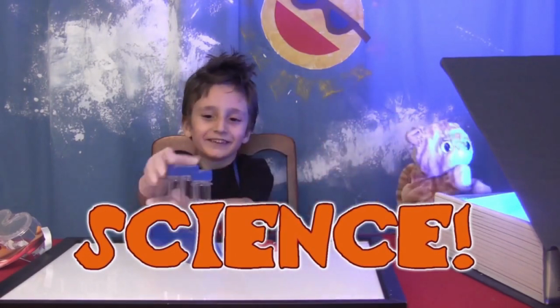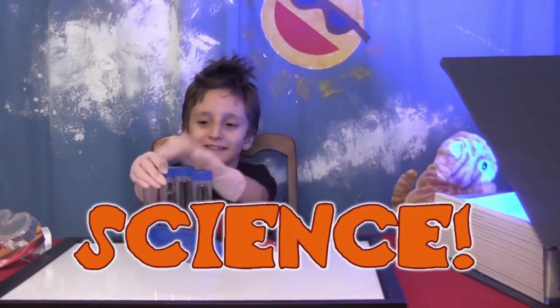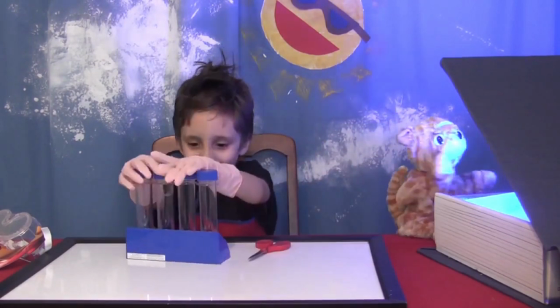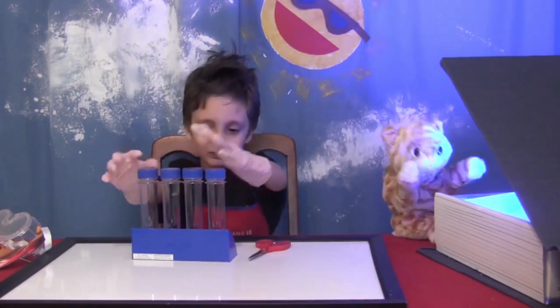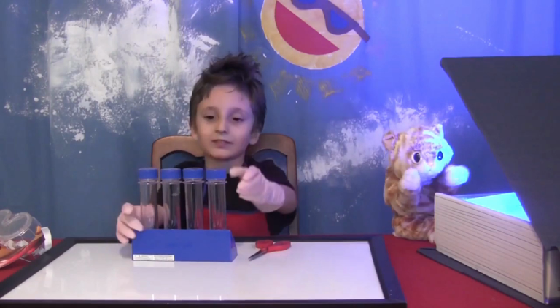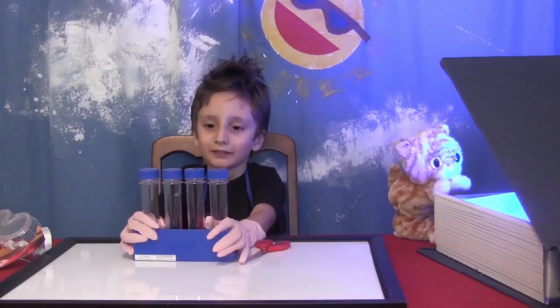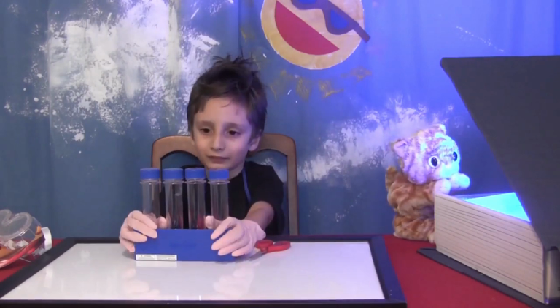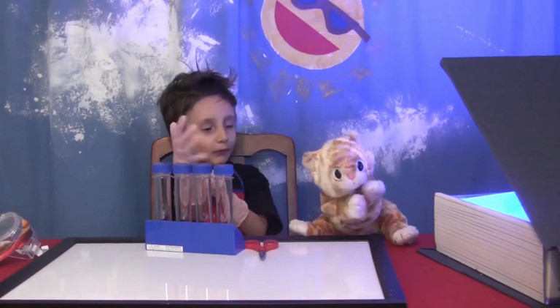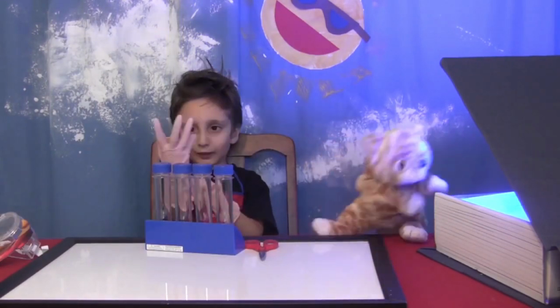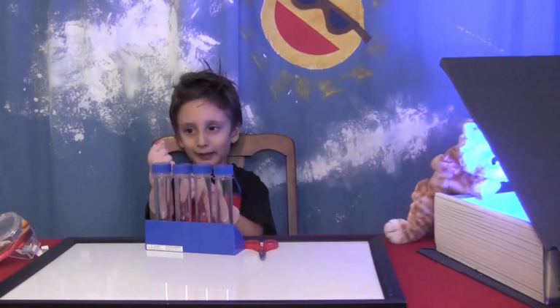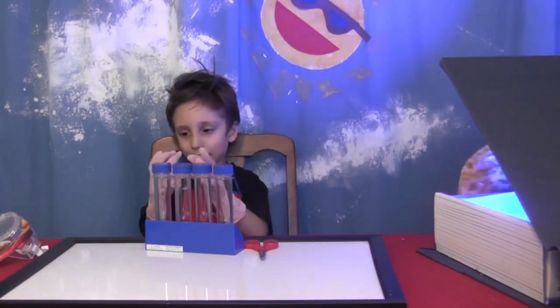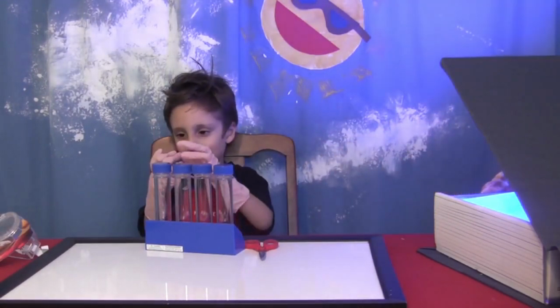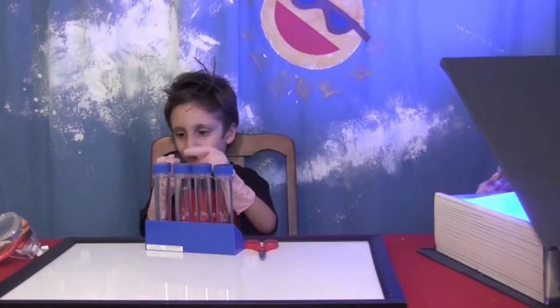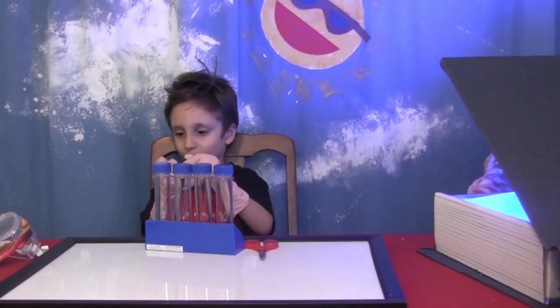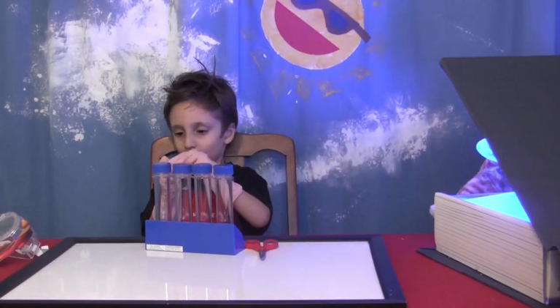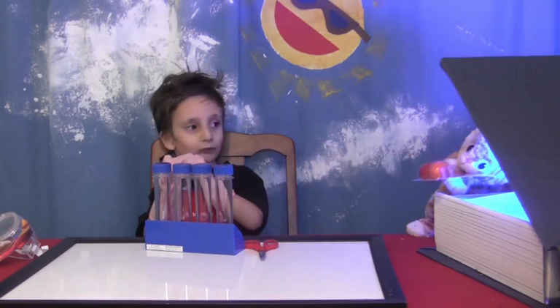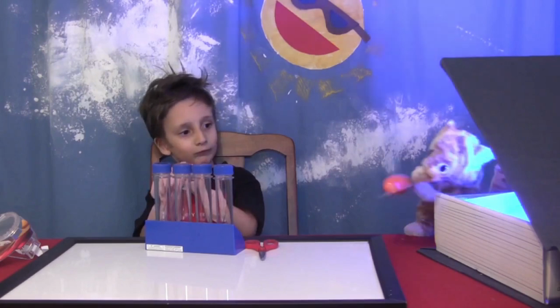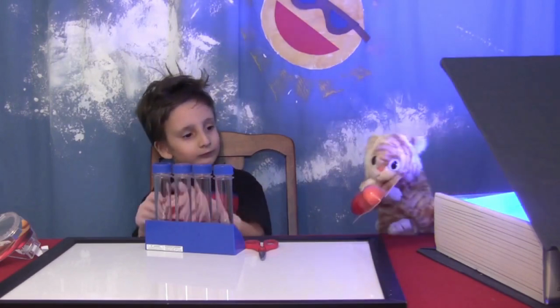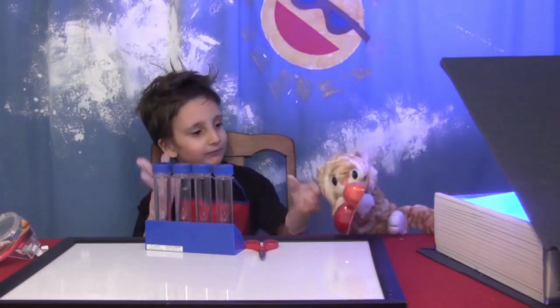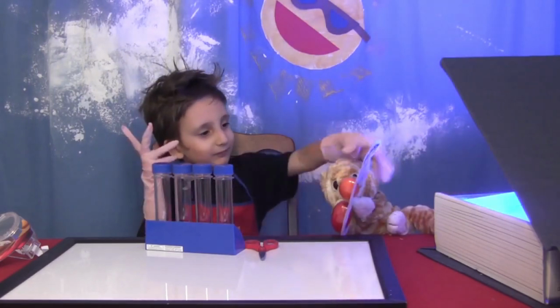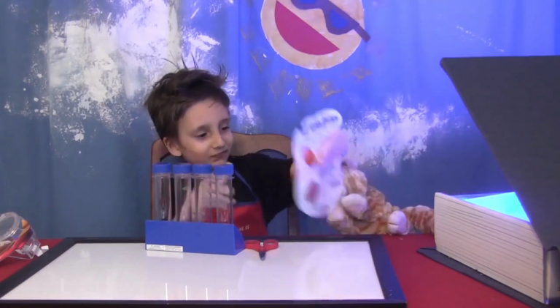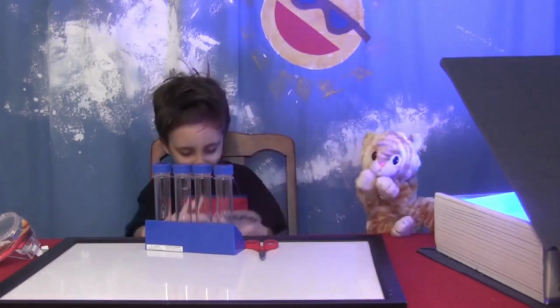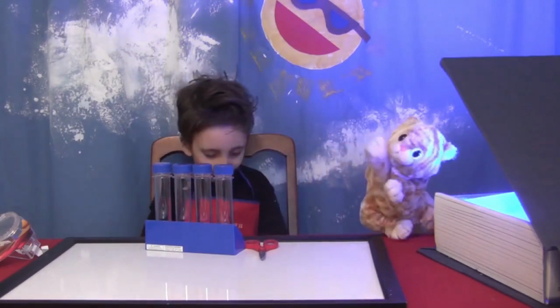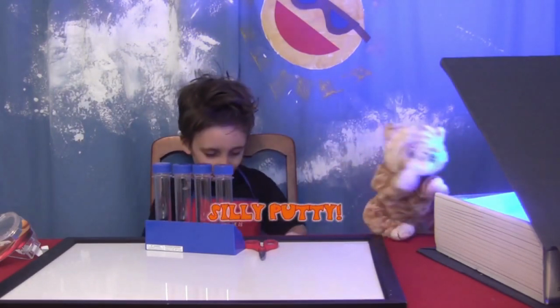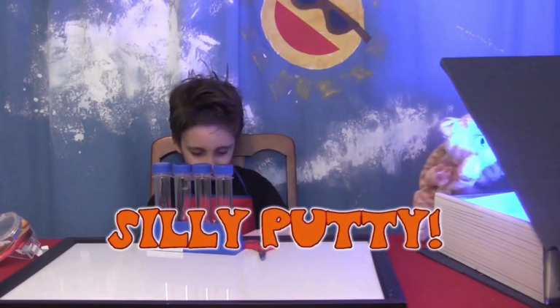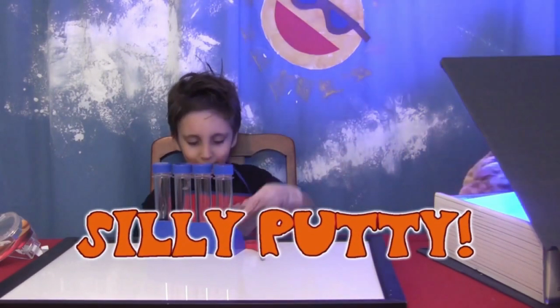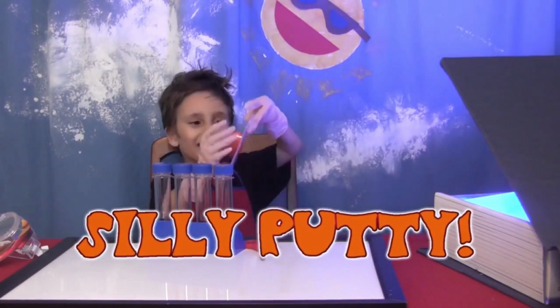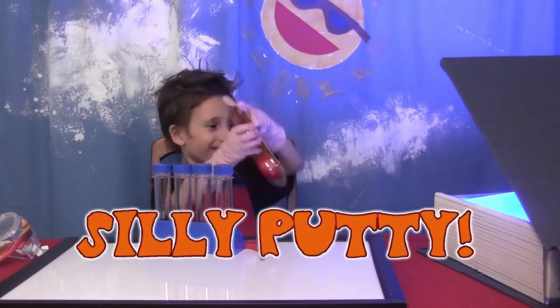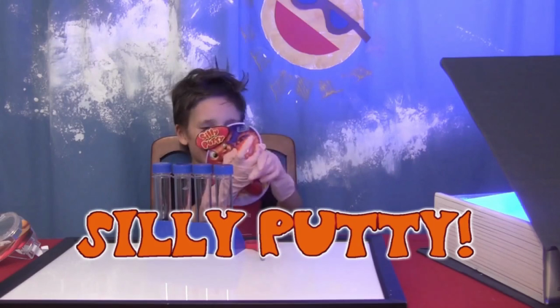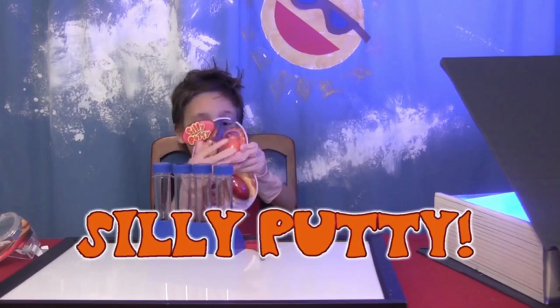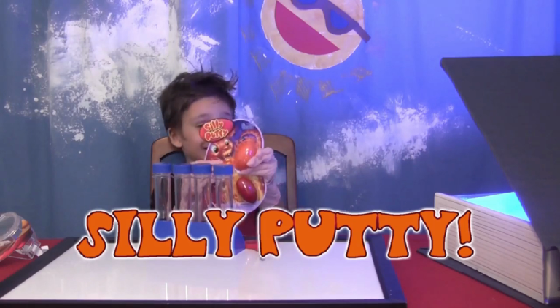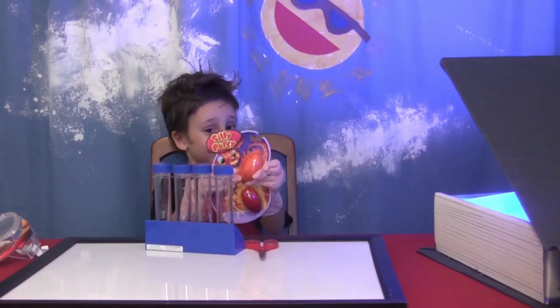I do love science. What else is in the magic book today? Looks like it's an experiment to show your friends — silly putty again, Loki! Excellent!